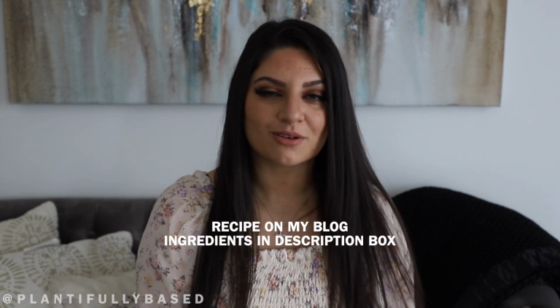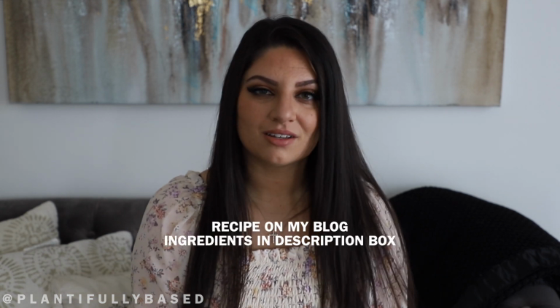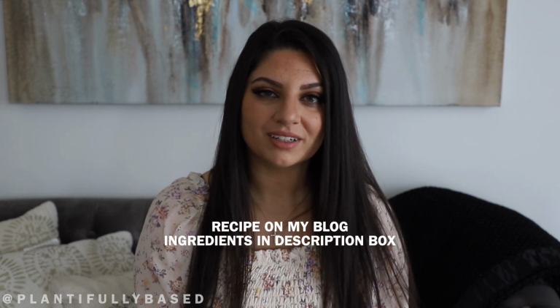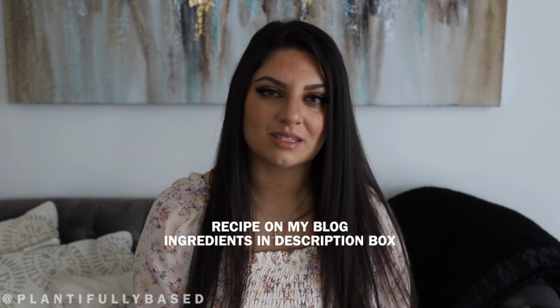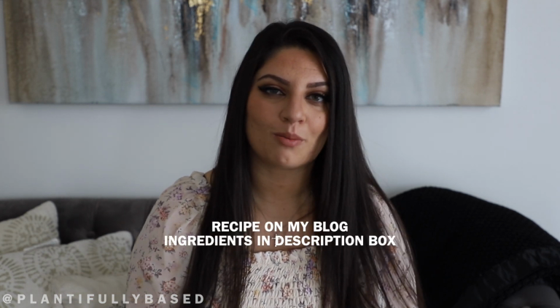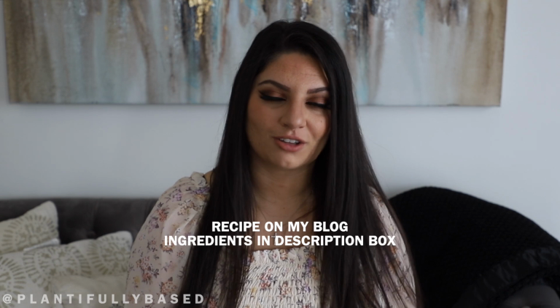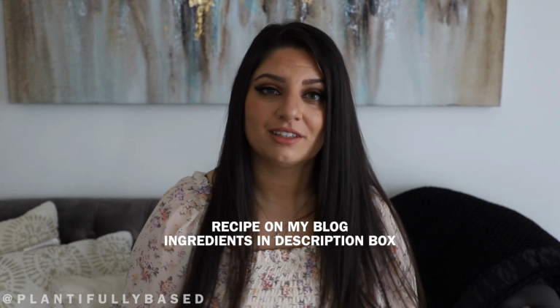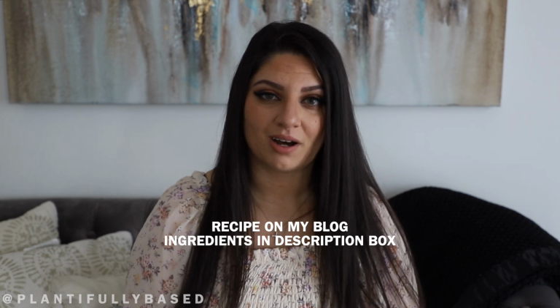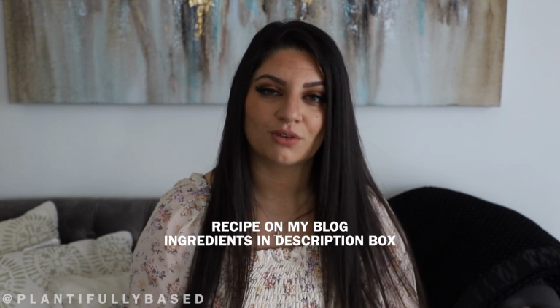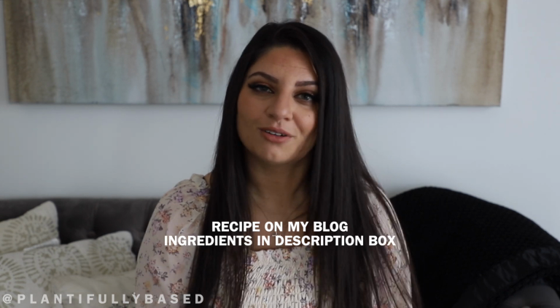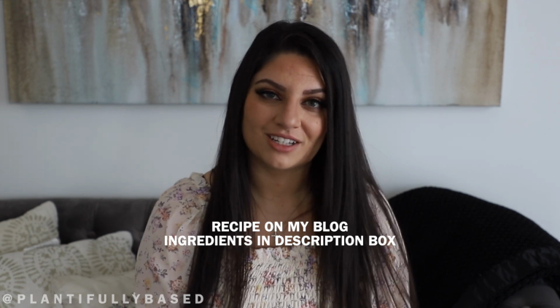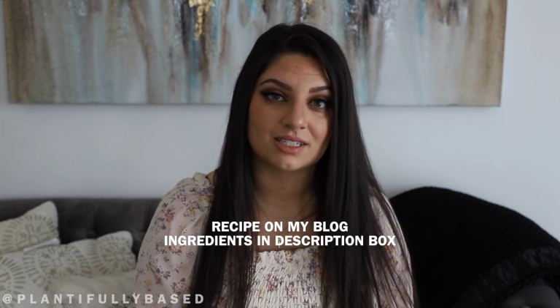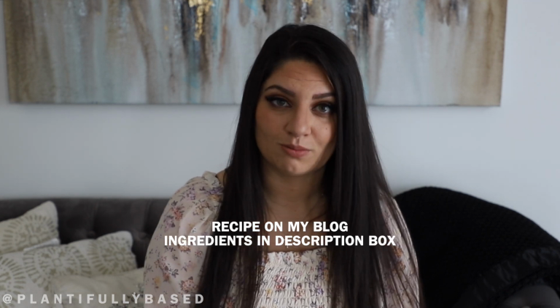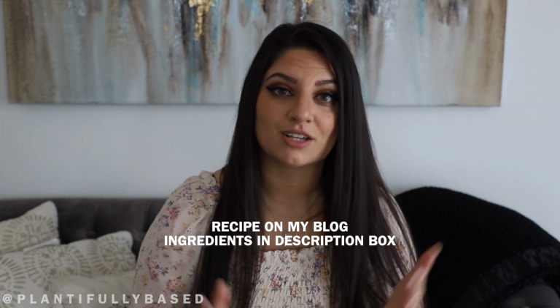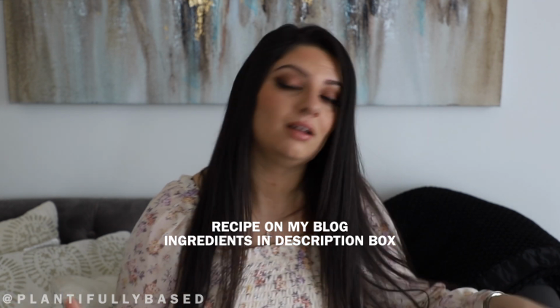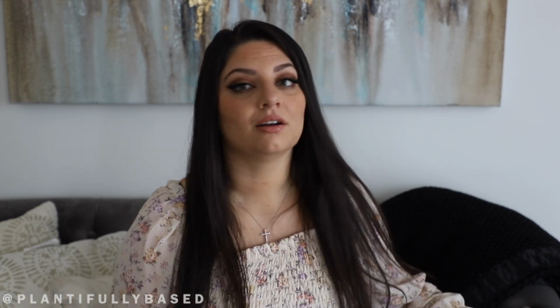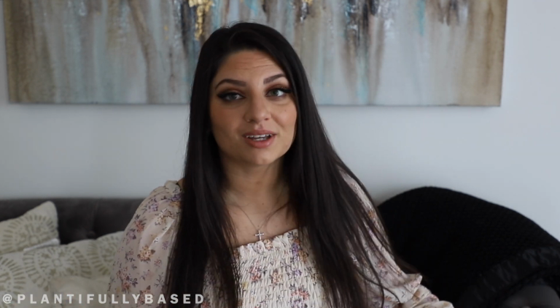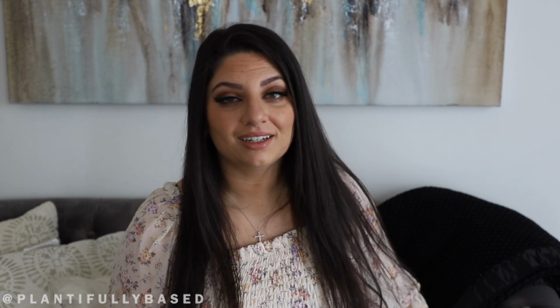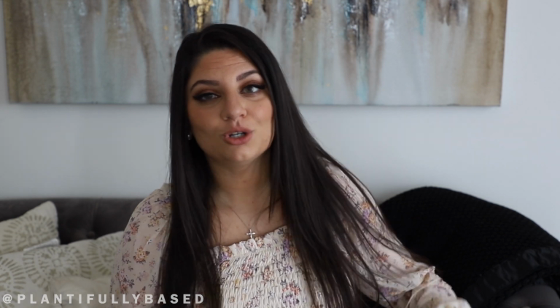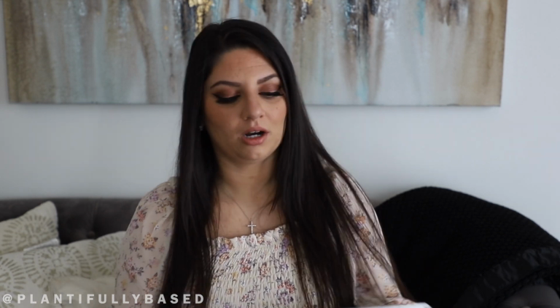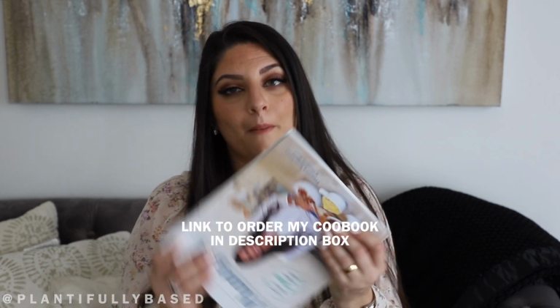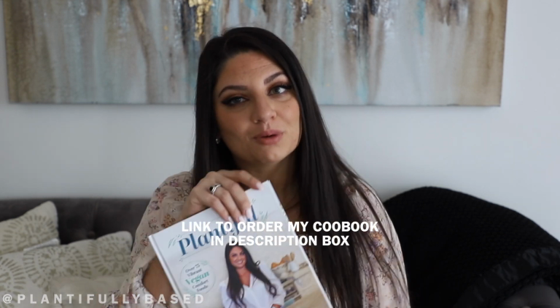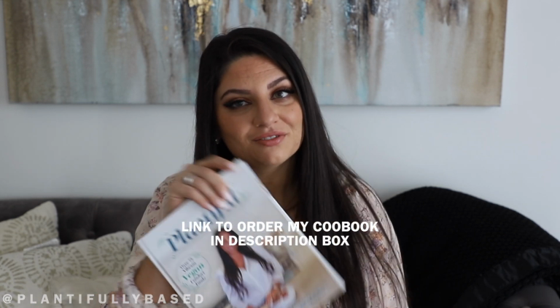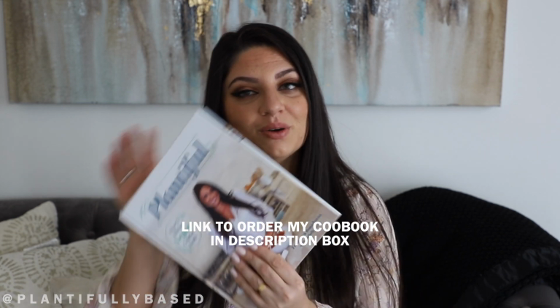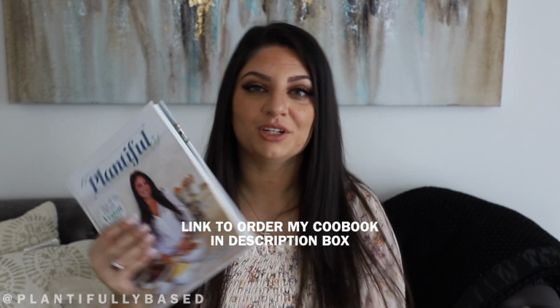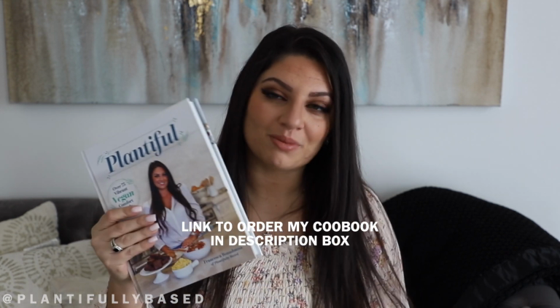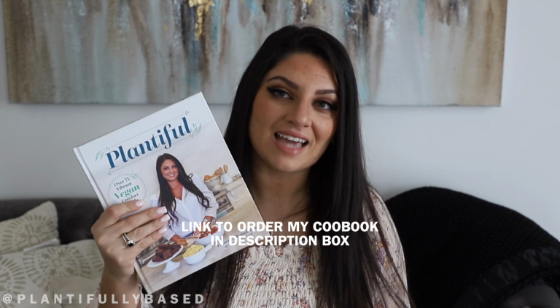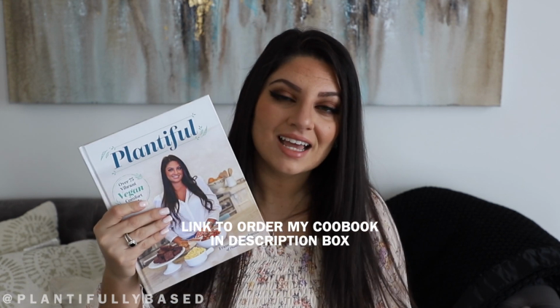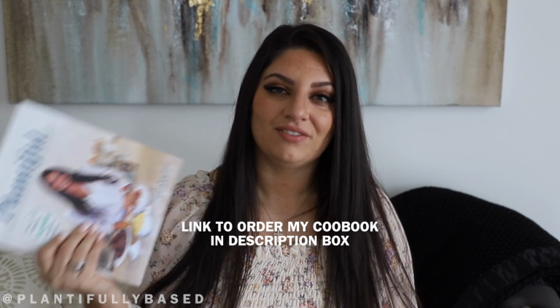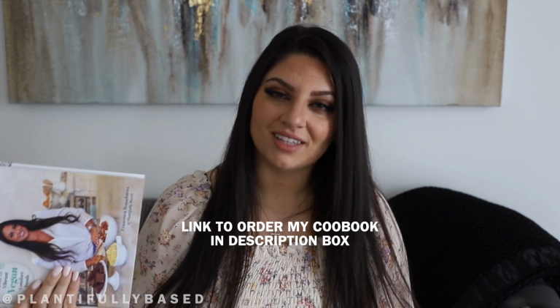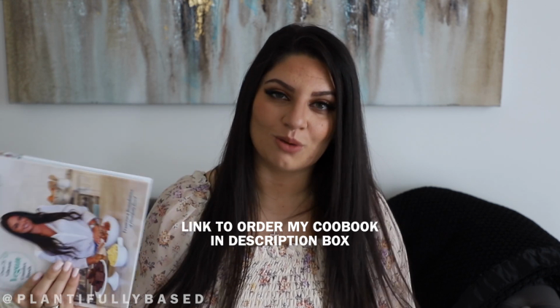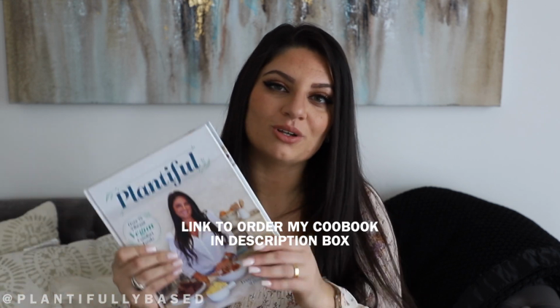As always, the full written-out recipe is on my blog — there's a link in the description box down below for that. All the ingredients are listed in the description box as well. There is also a link to order my cookbook Plantiful — if you haven't gotten your copy yet, and if you have, thank you so much.